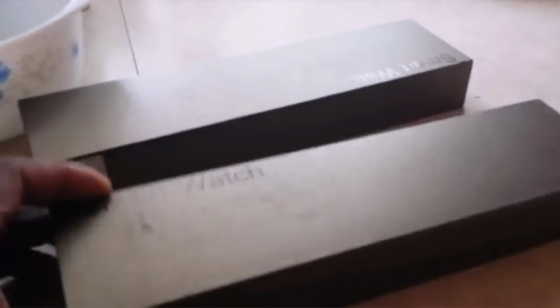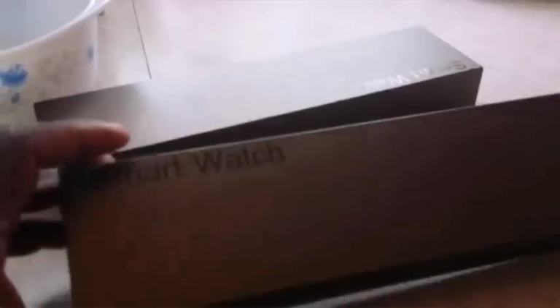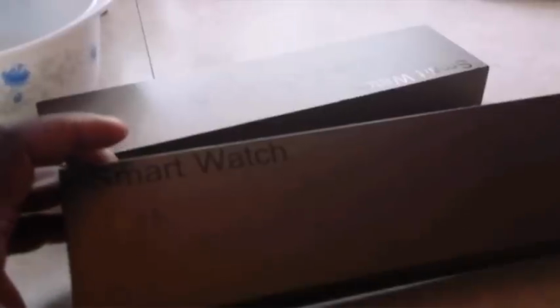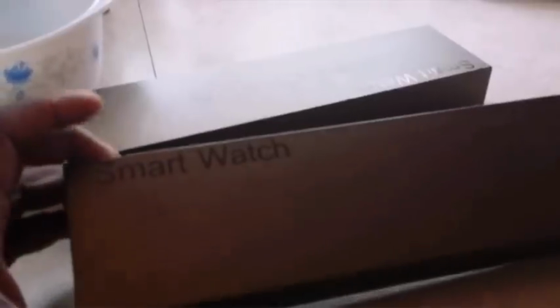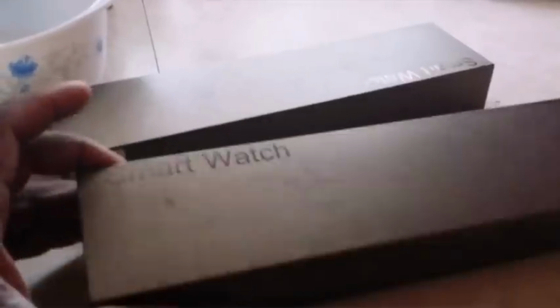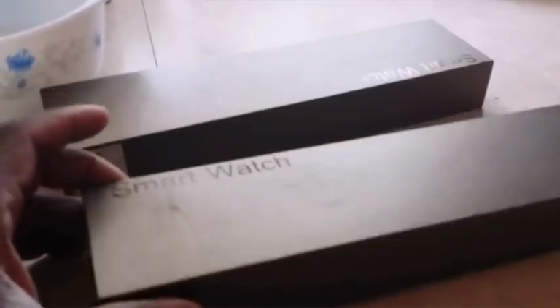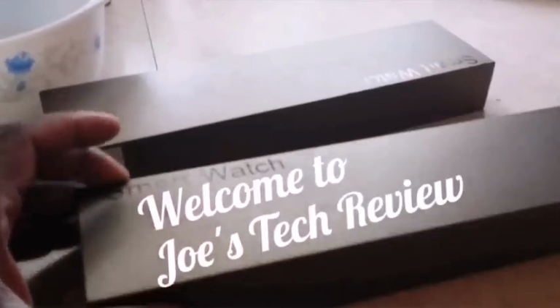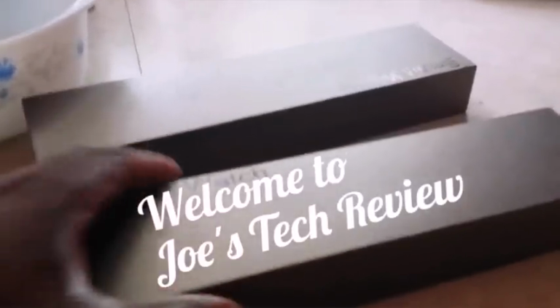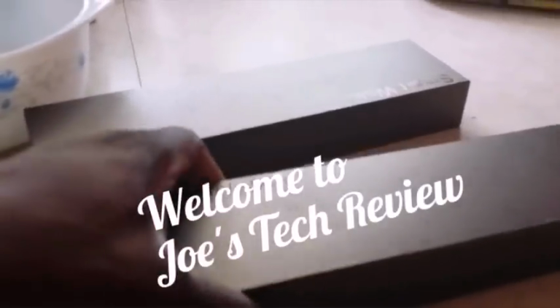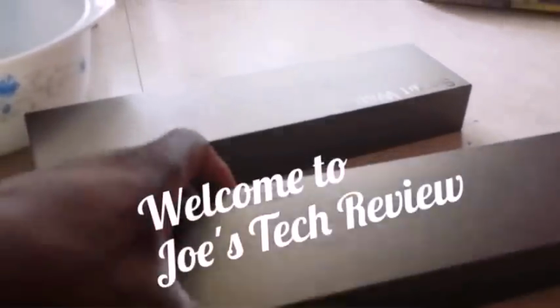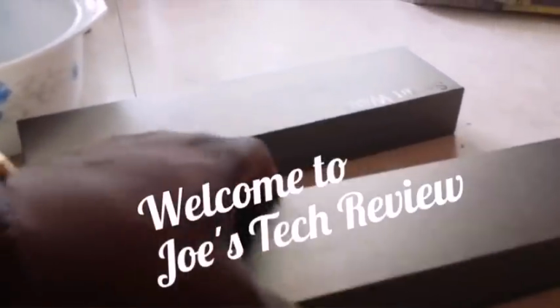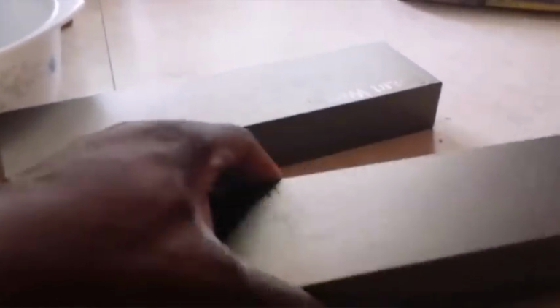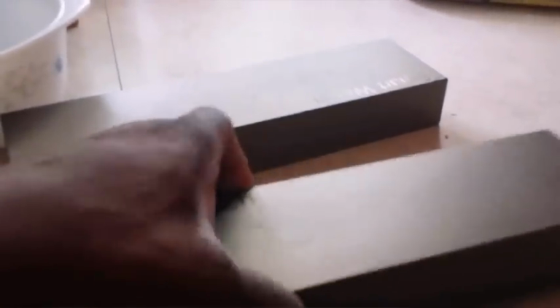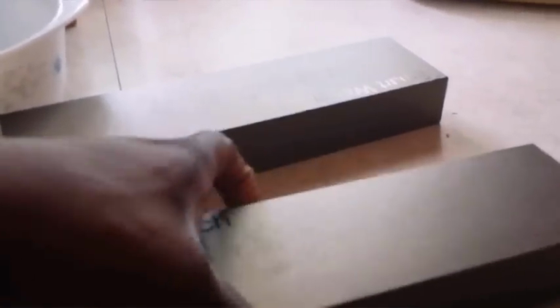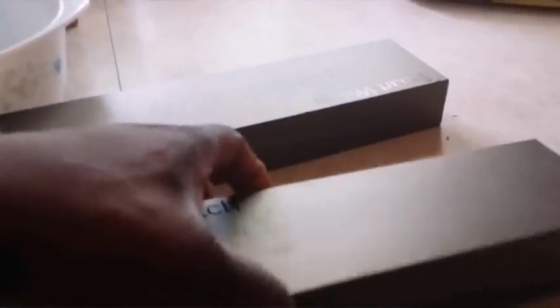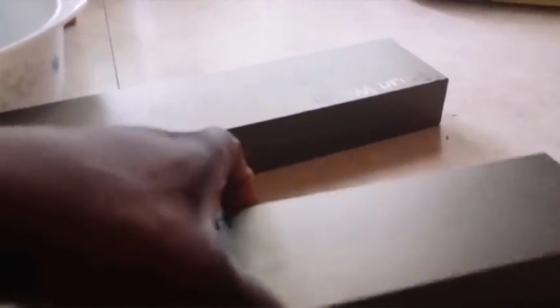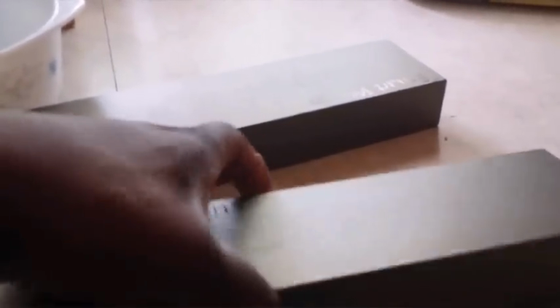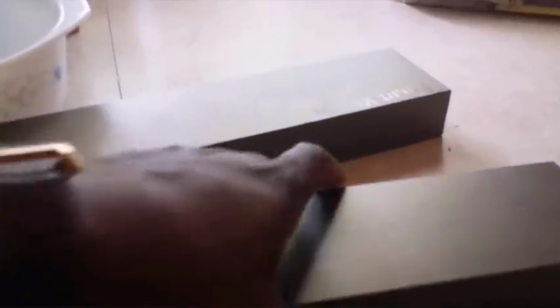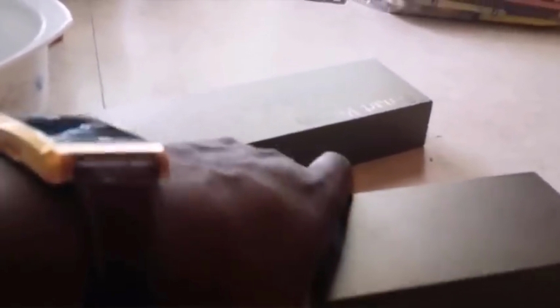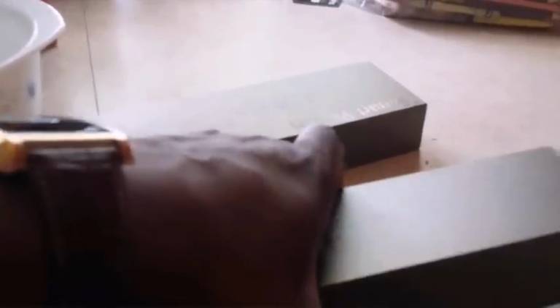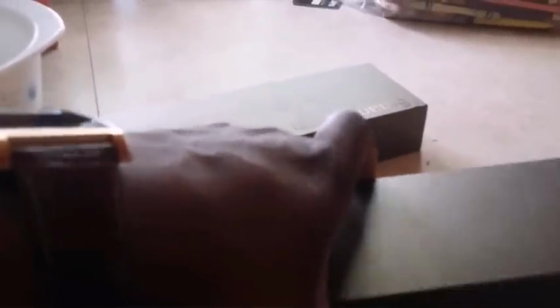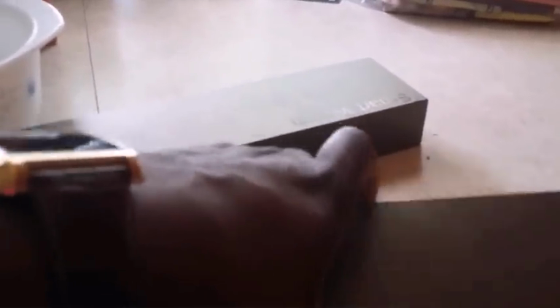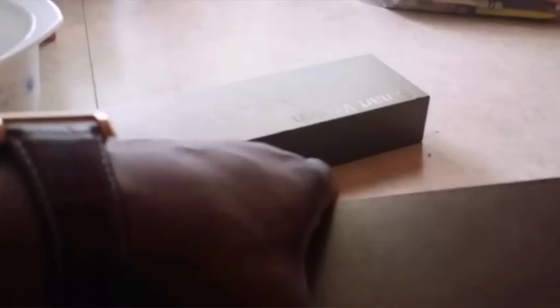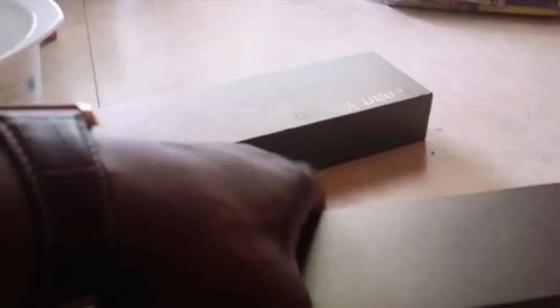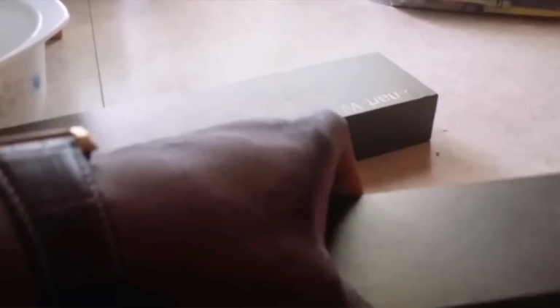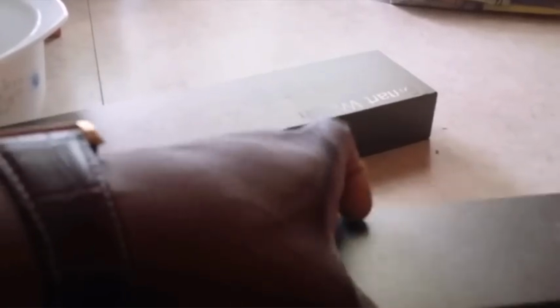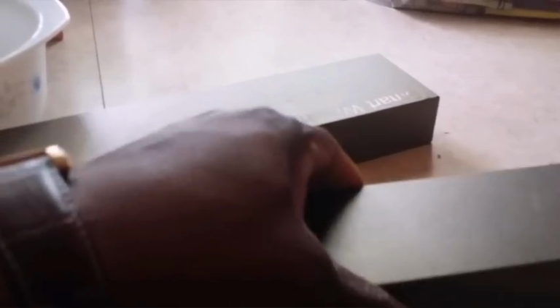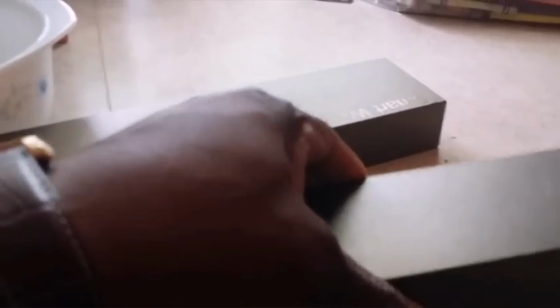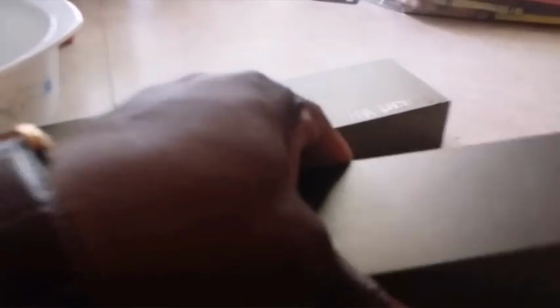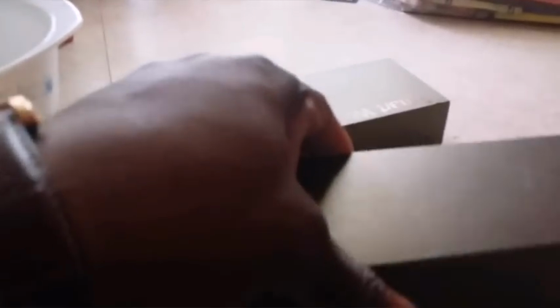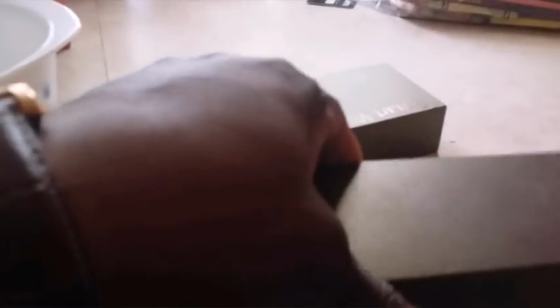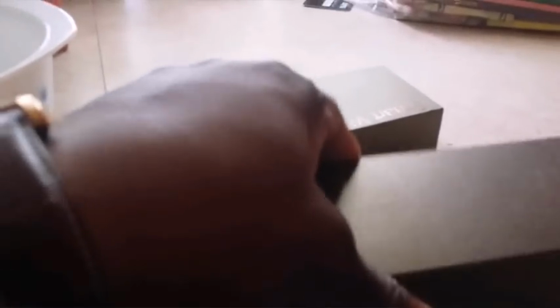This is Joe from JoeSecReview. I have my new set of watches here — one in chrome or silver, the other one in a gold tone.